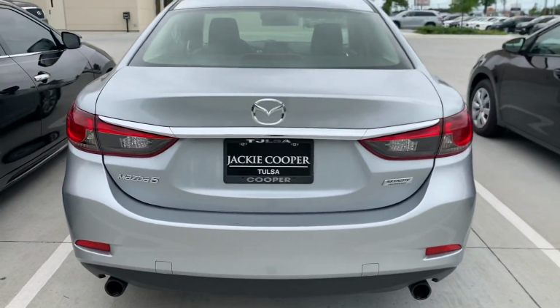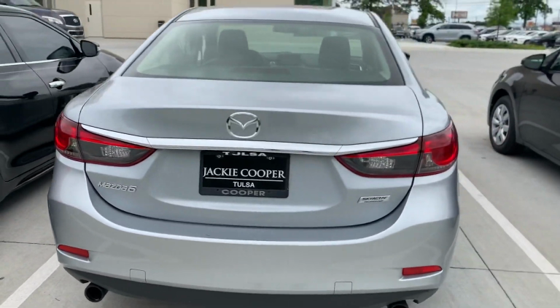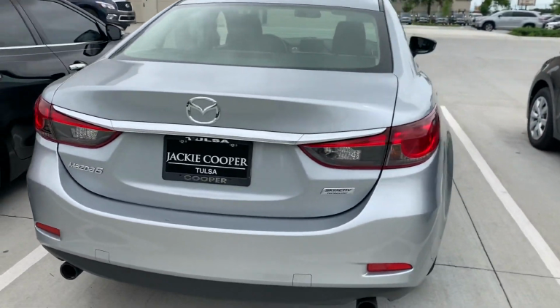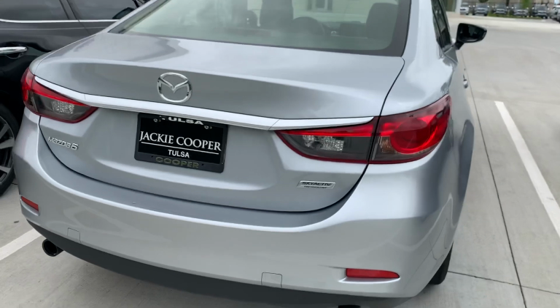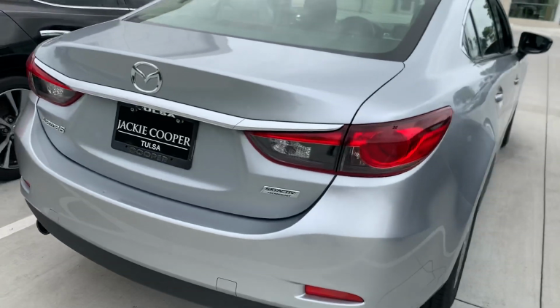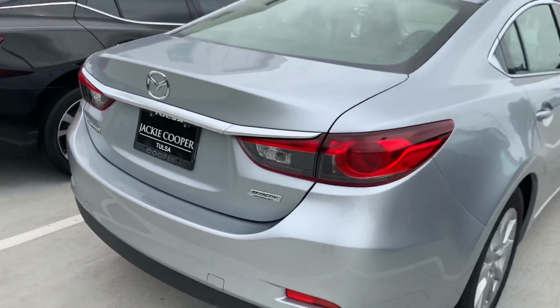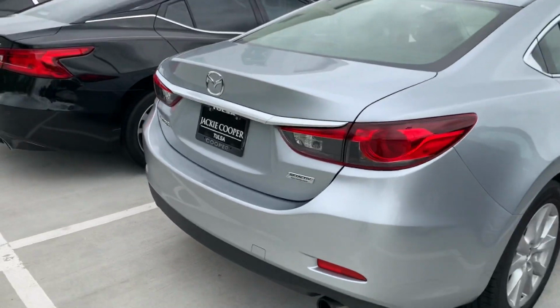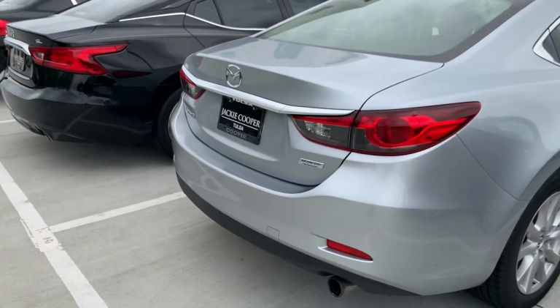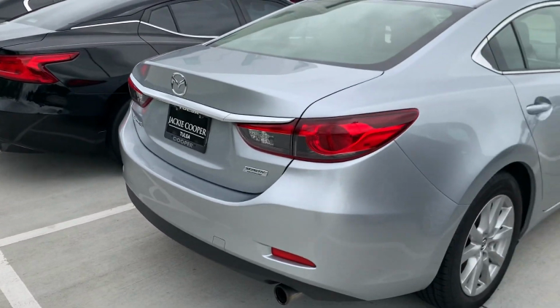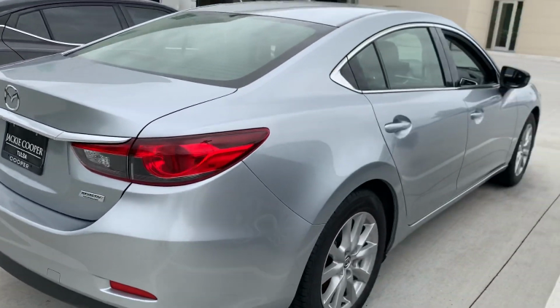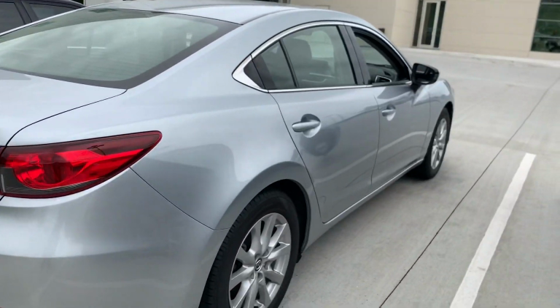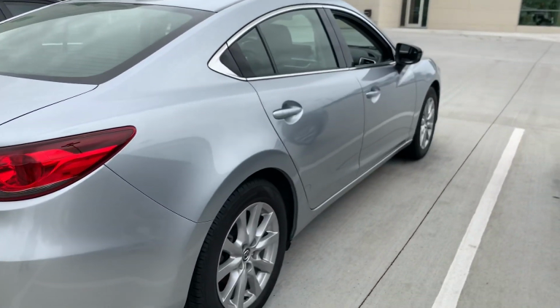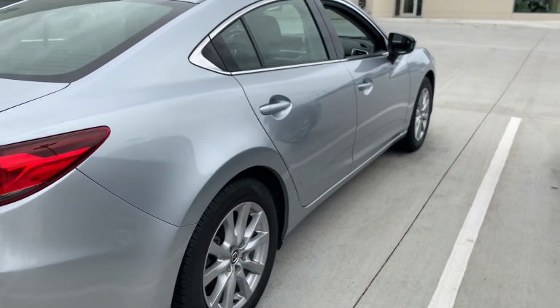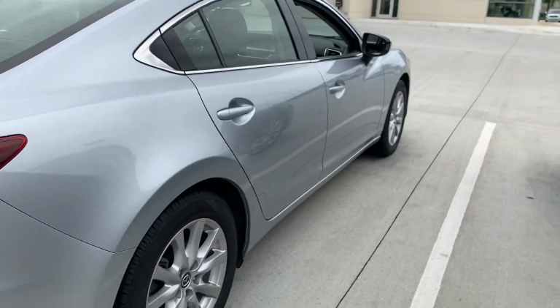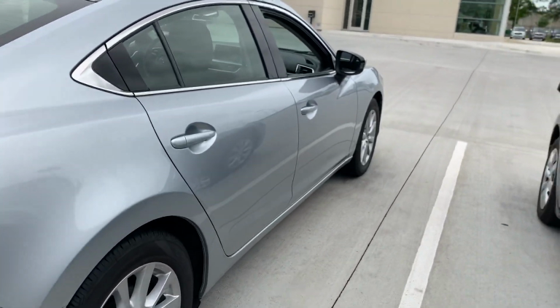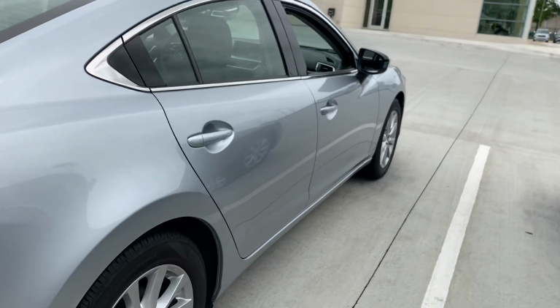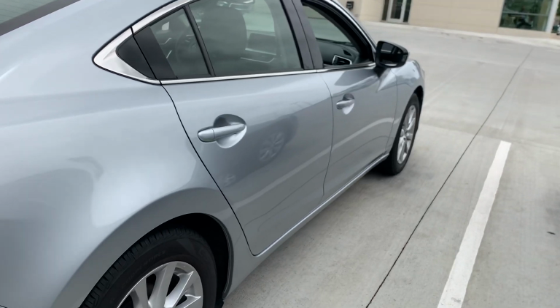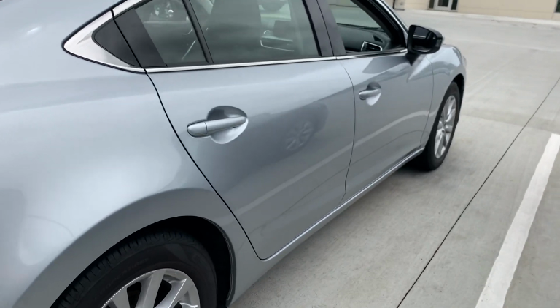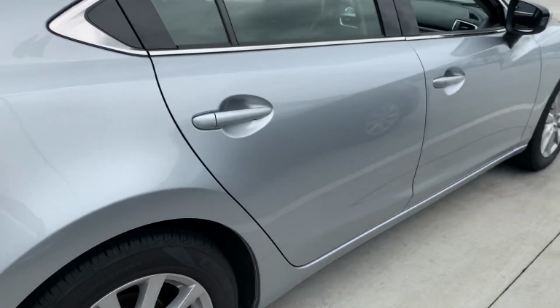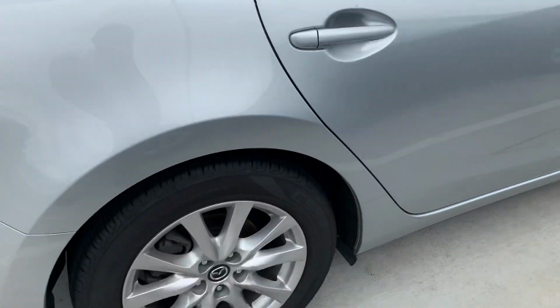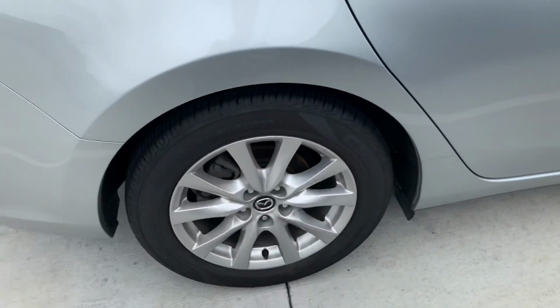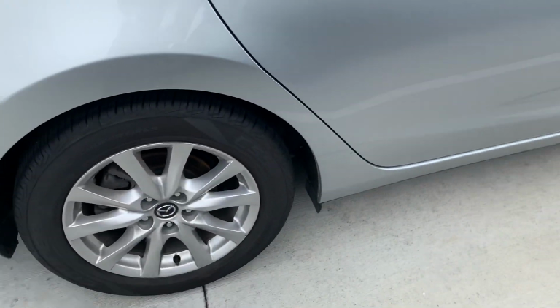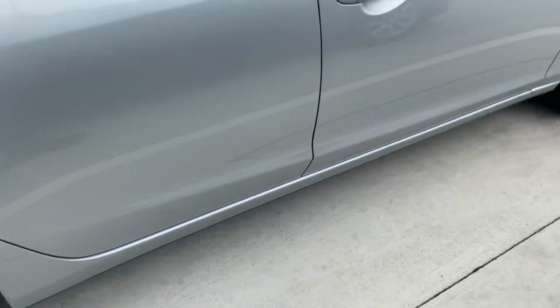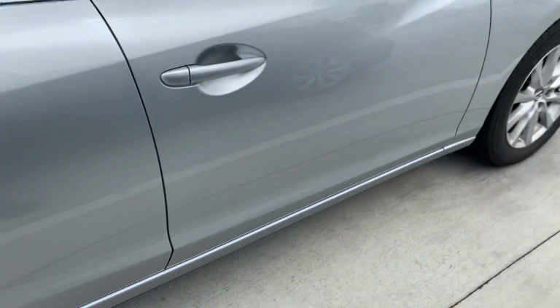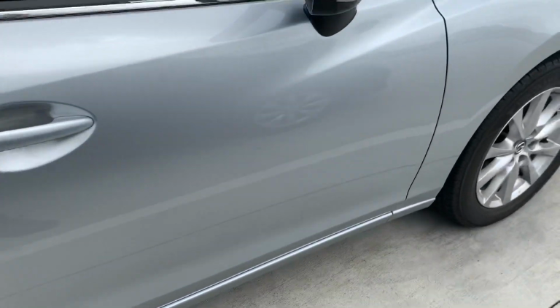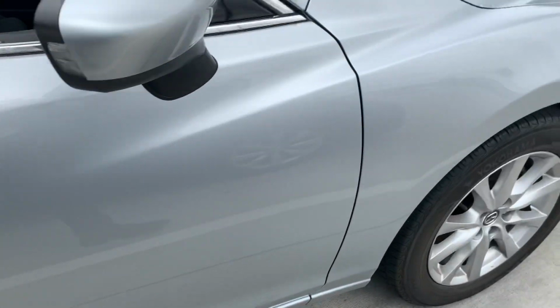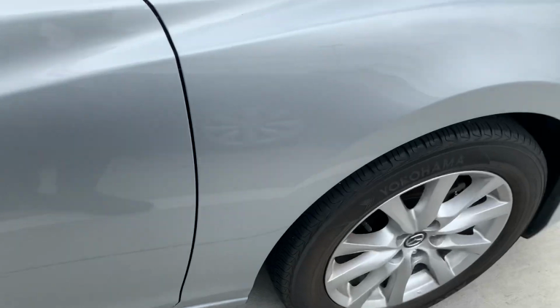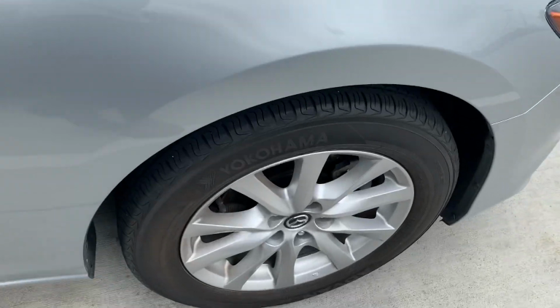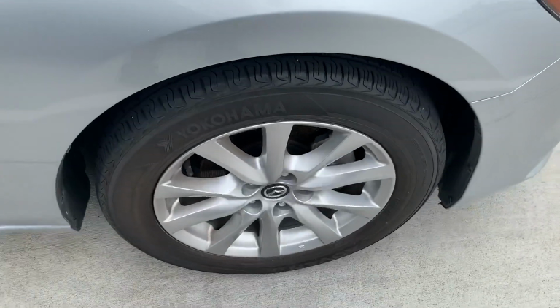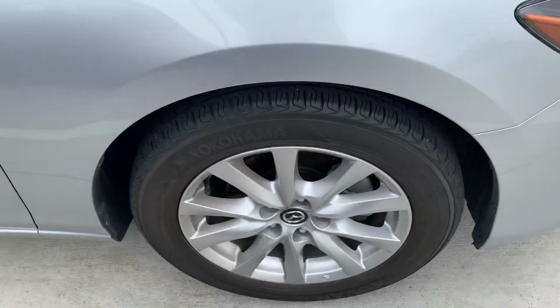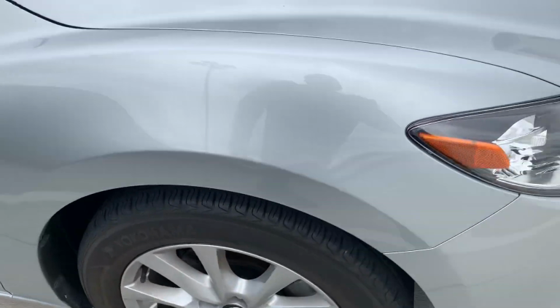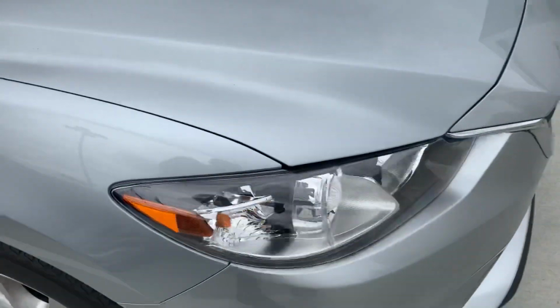The back is super clean. I didn't see any scratches on the back whatsoever, or on the sides — no dings or dents or anything like that. And none of the wheels have any curb rash or anything like that.